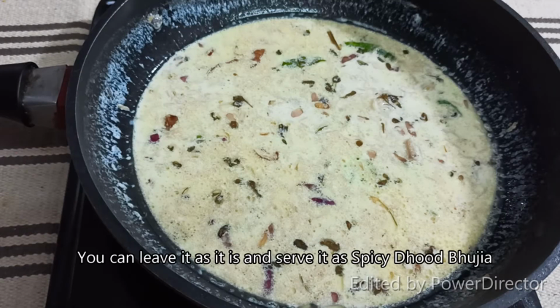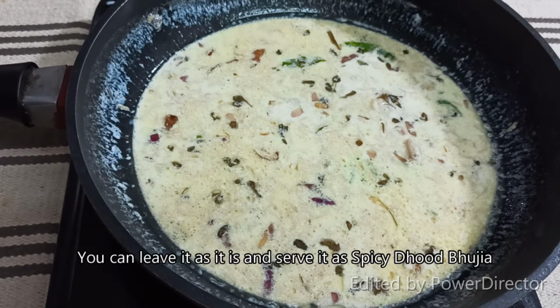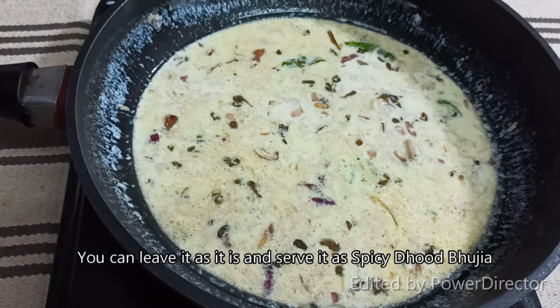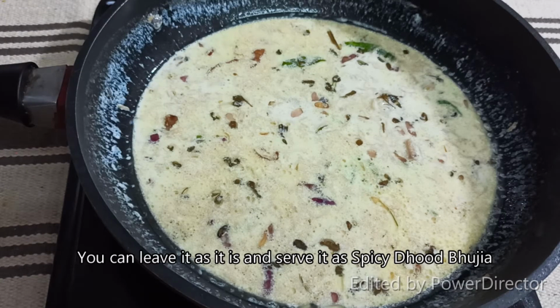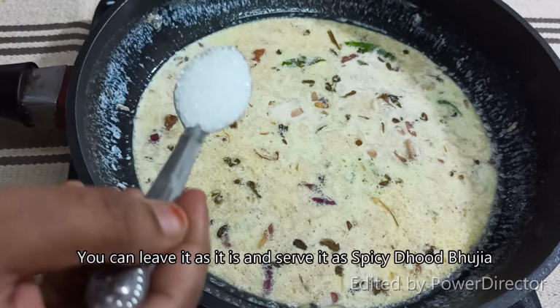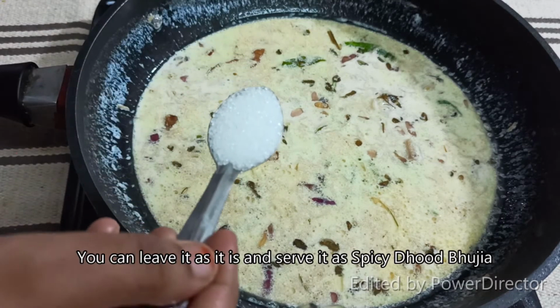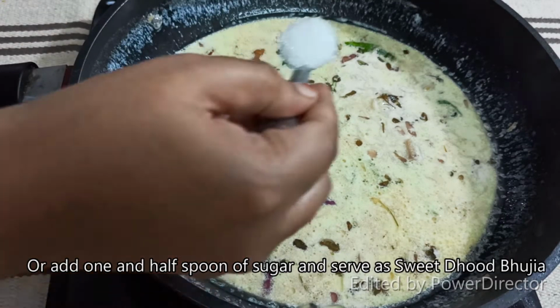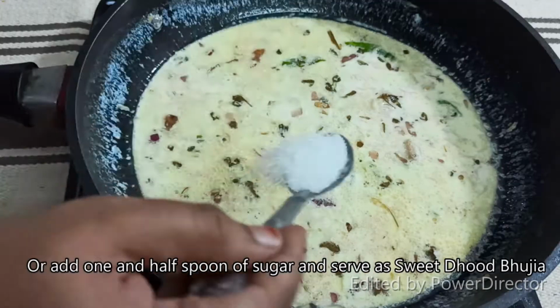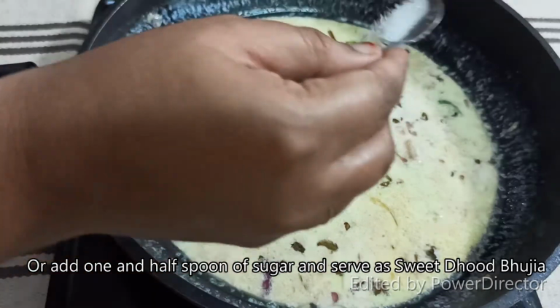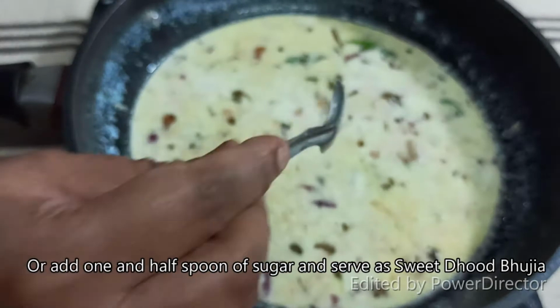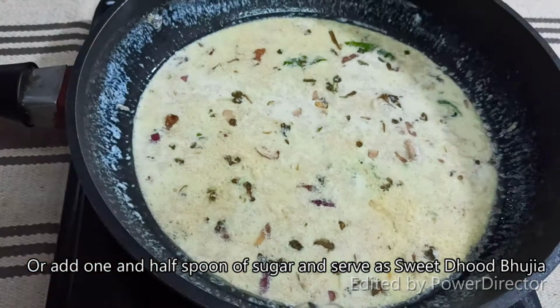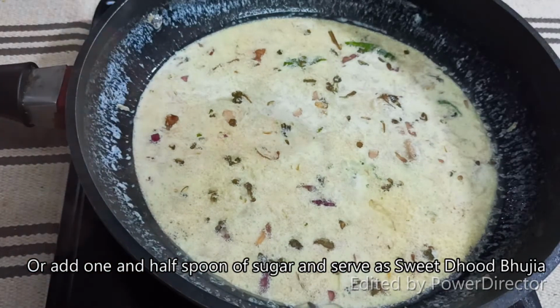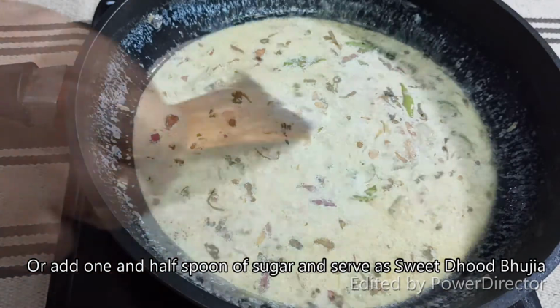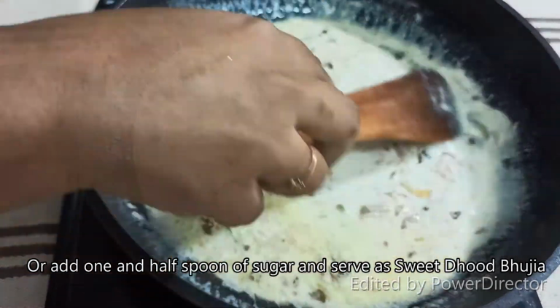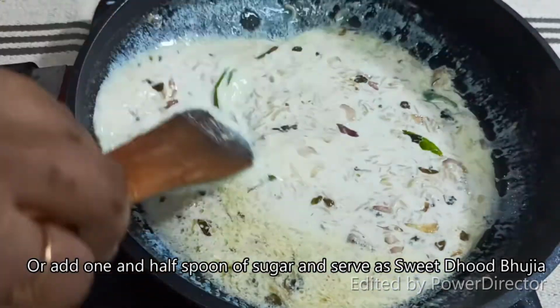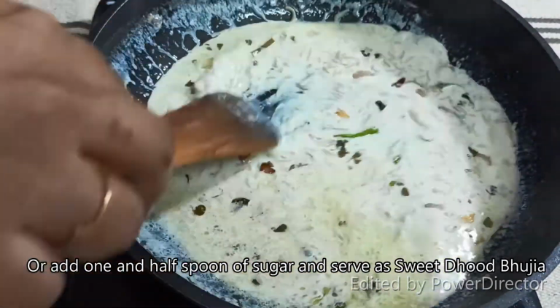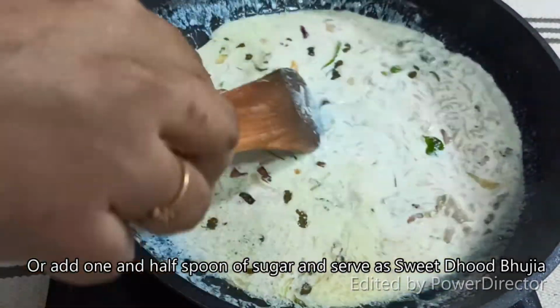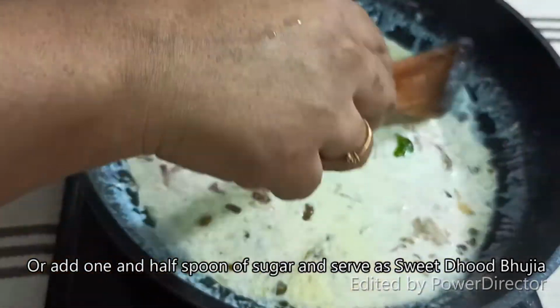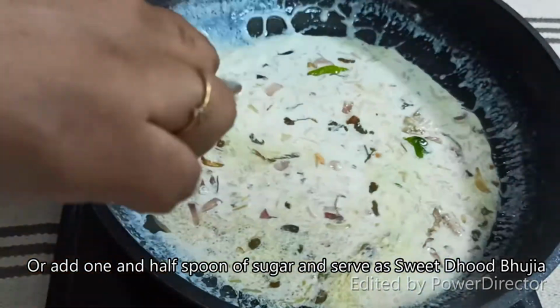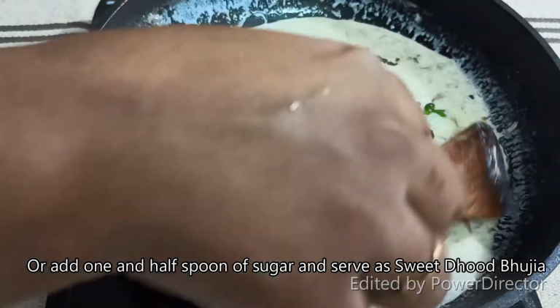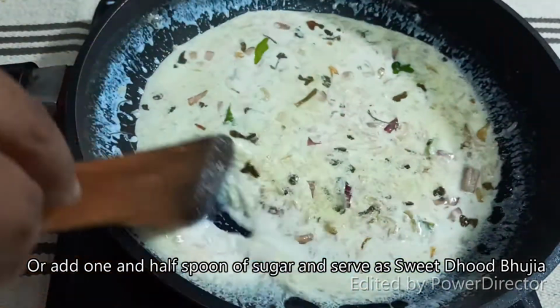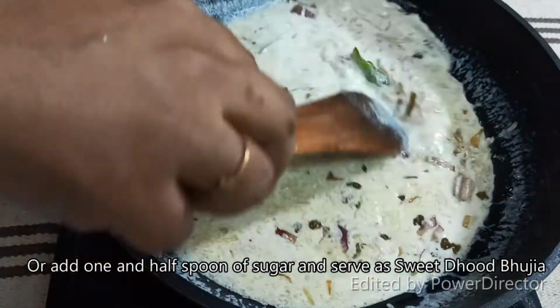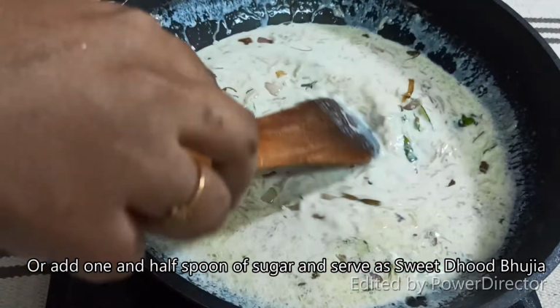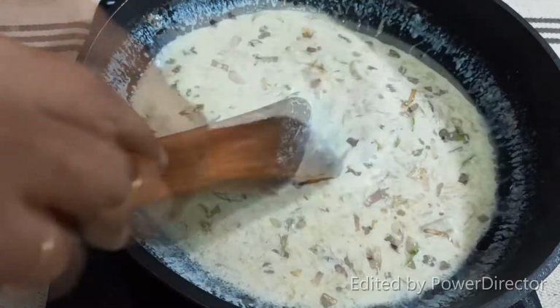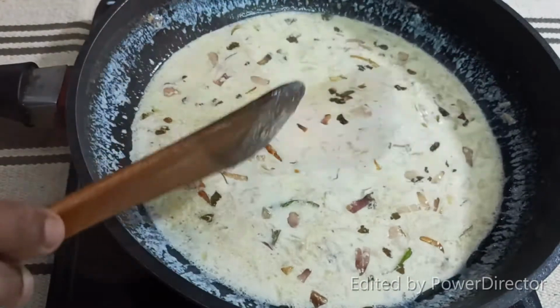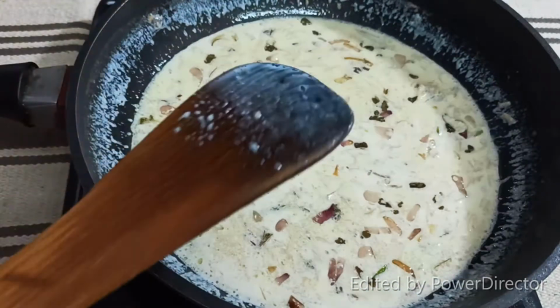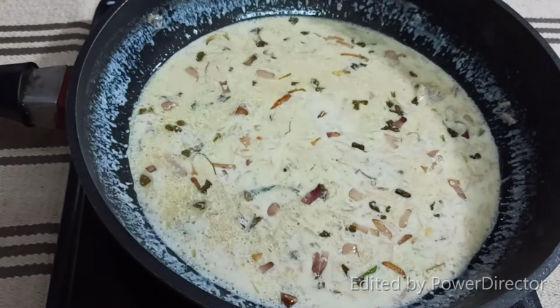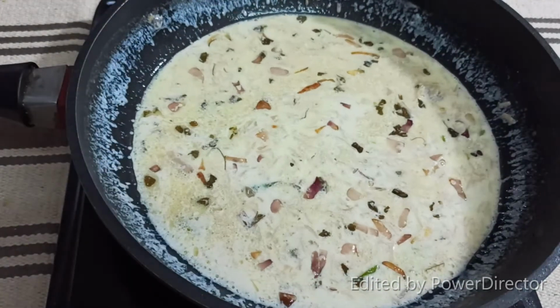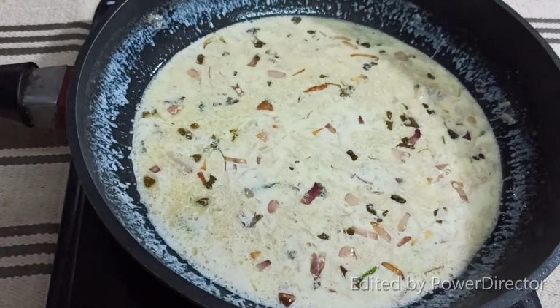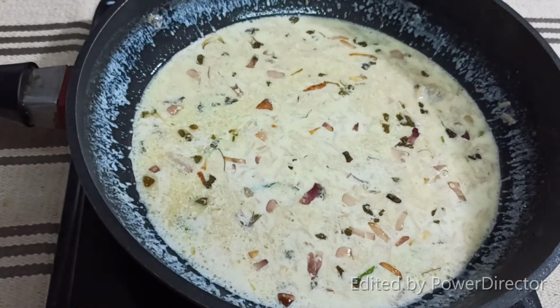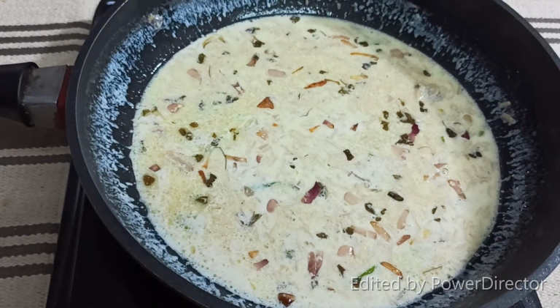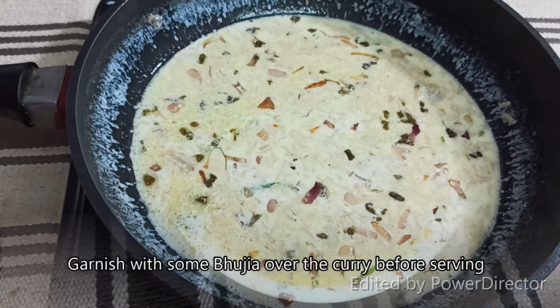Let's serve this well. You can add 1 spoon to 1 spoon. Let's serve this well.